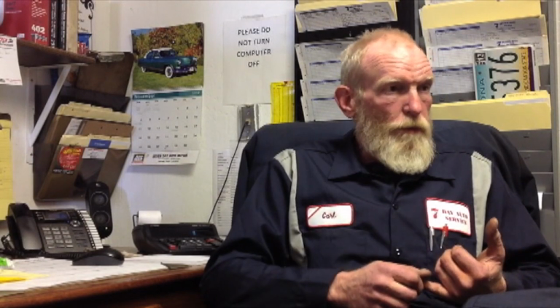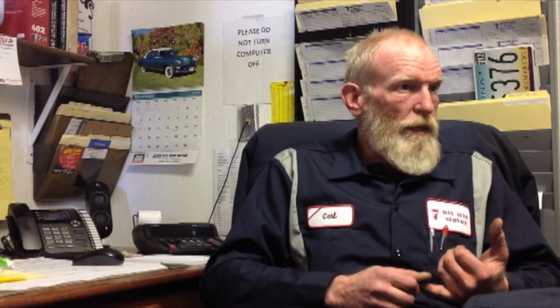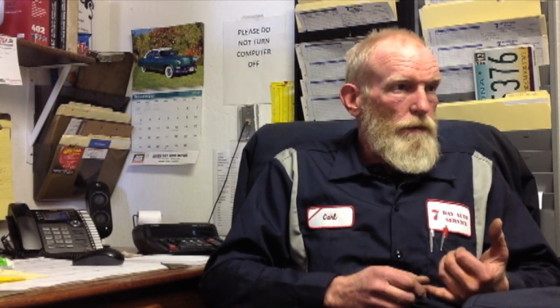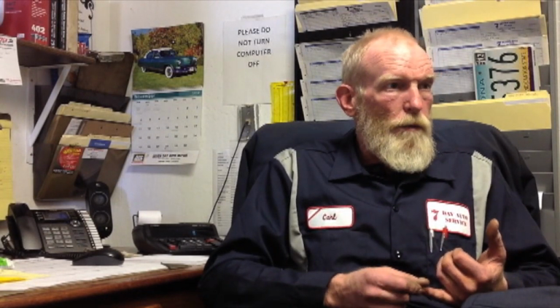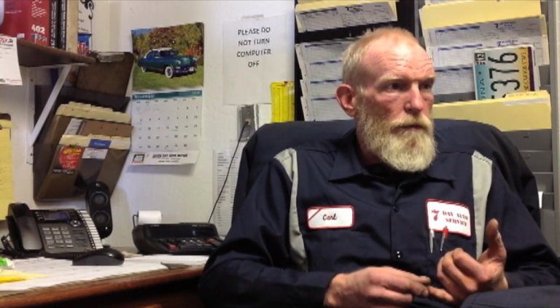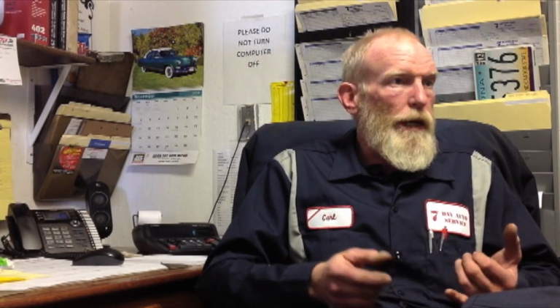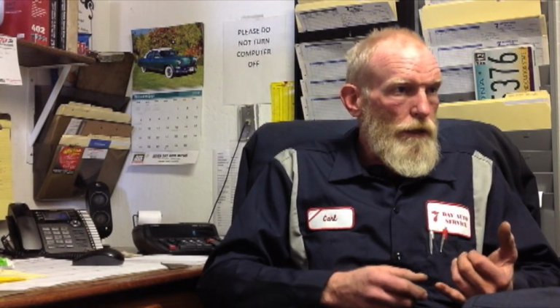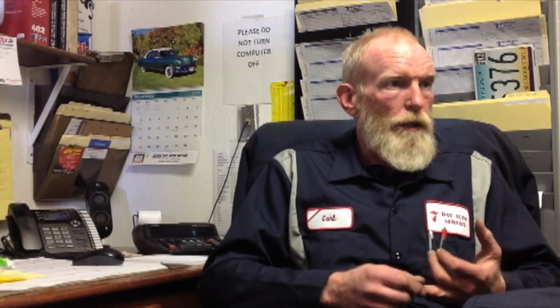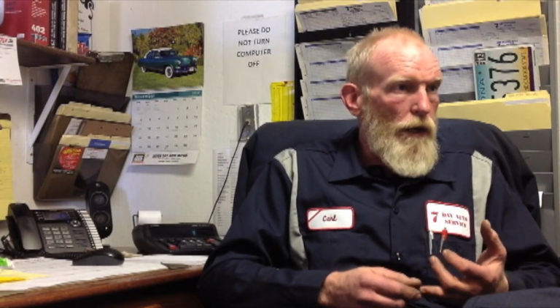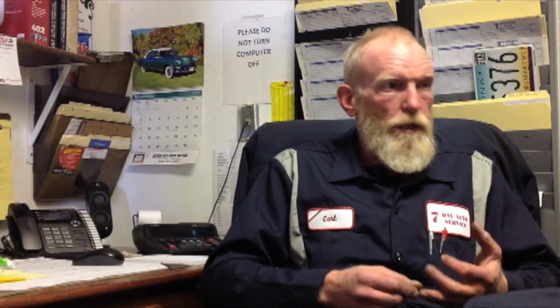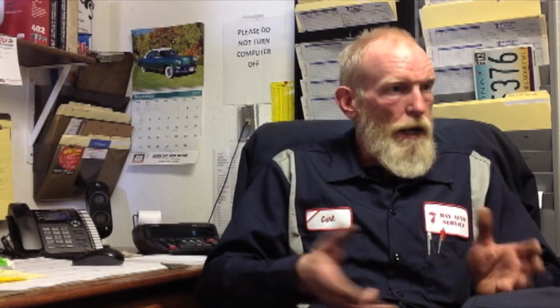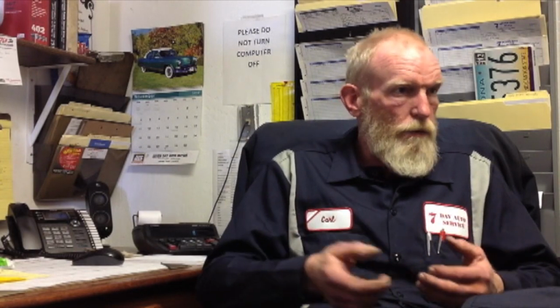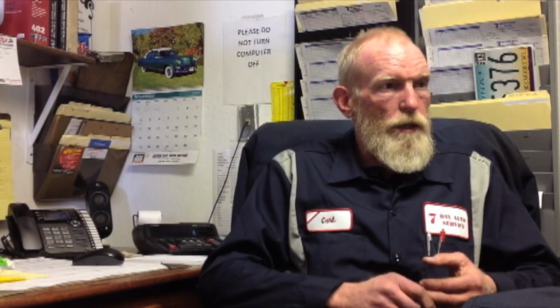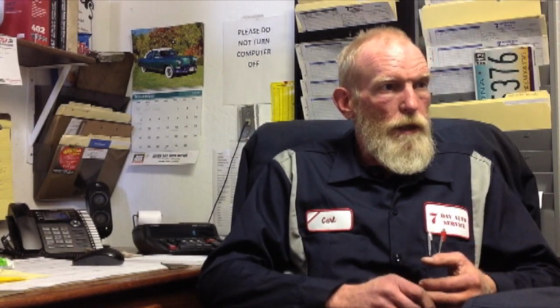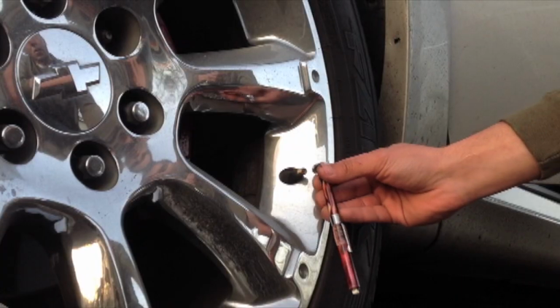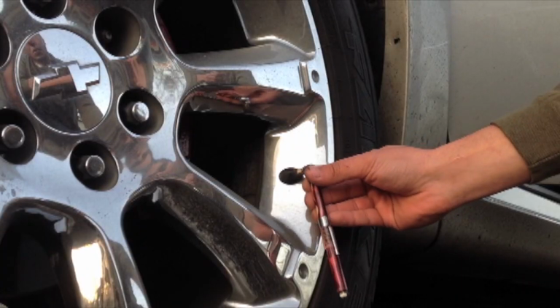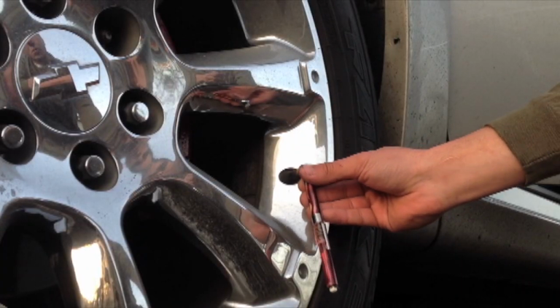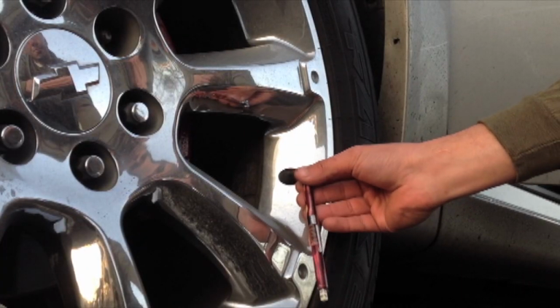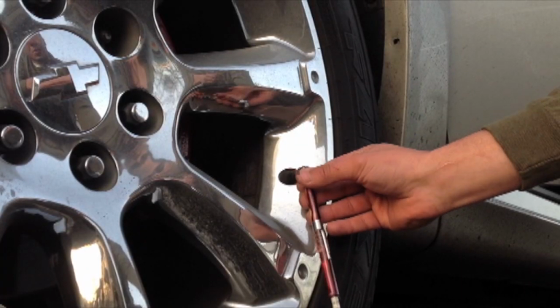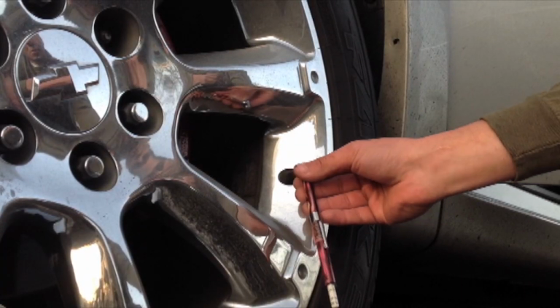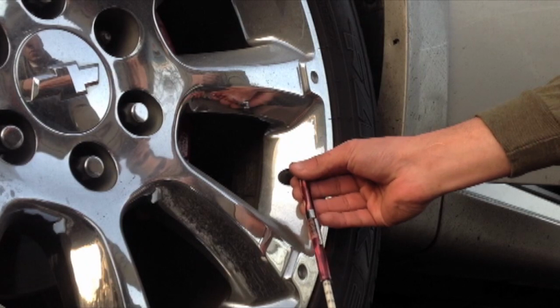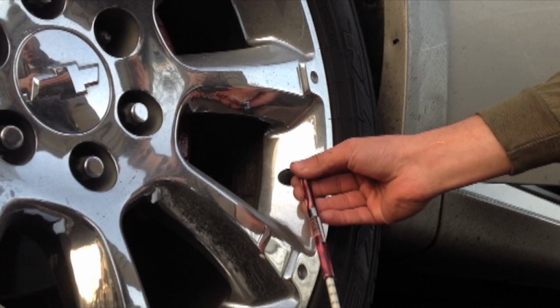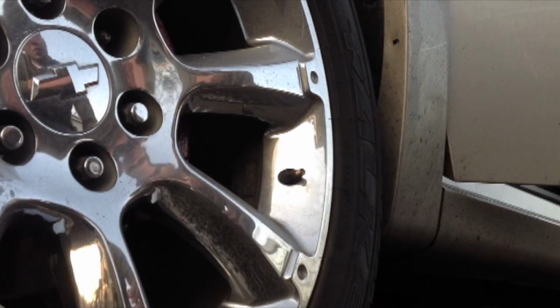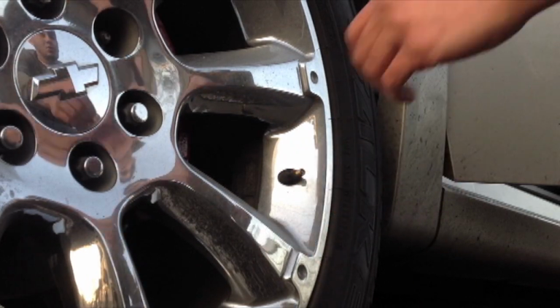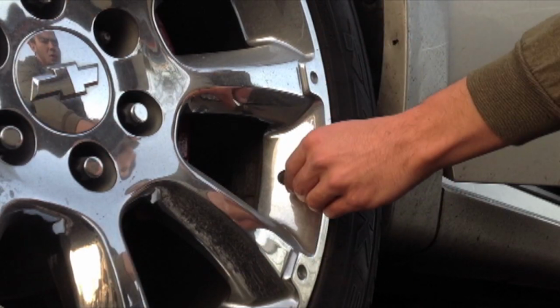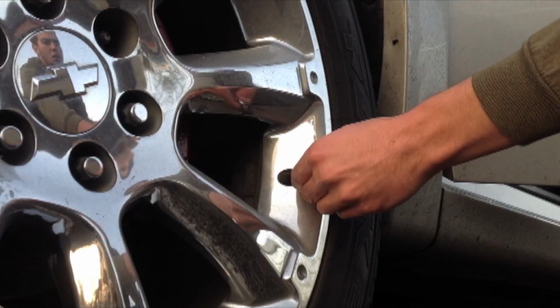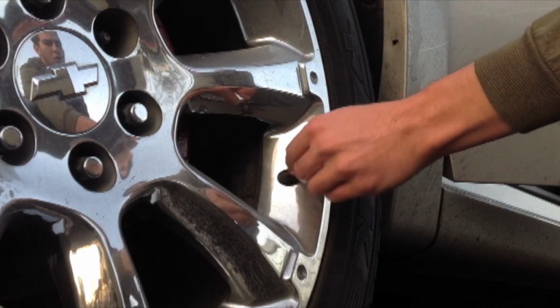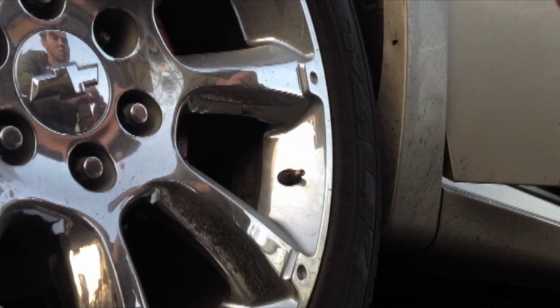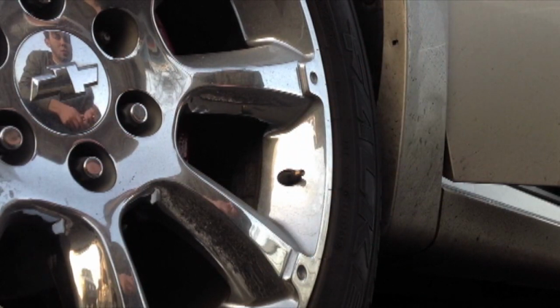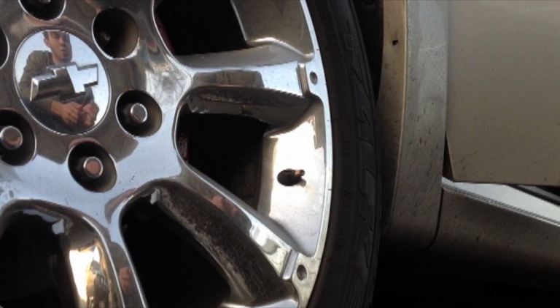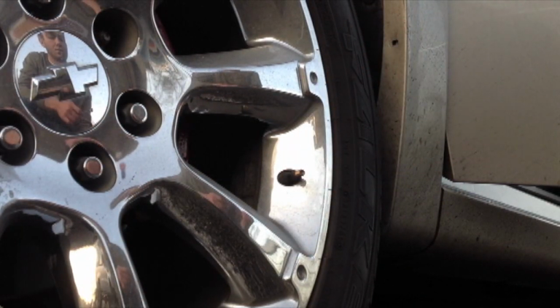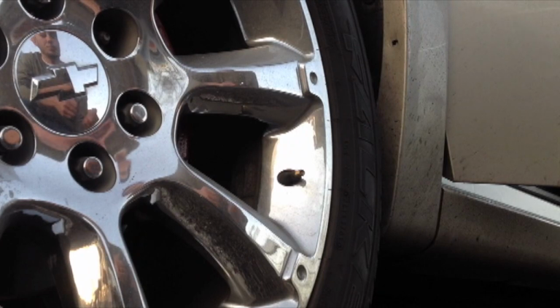Before the season, you want to run your heater, run your defrost, make sure all that kind of stuff works. Check your tire pressure, check the condition of your tires, make sure you have tread left, they're not worn out, they're not down to the wear bars.